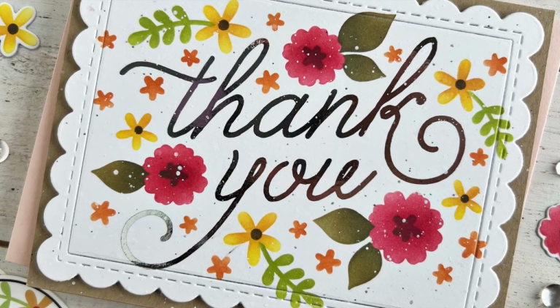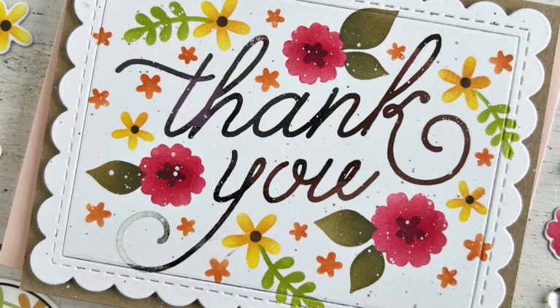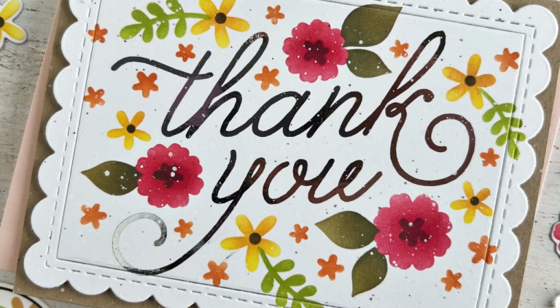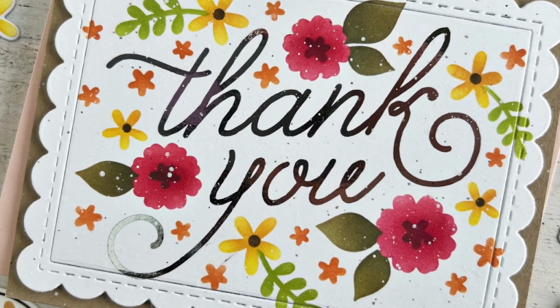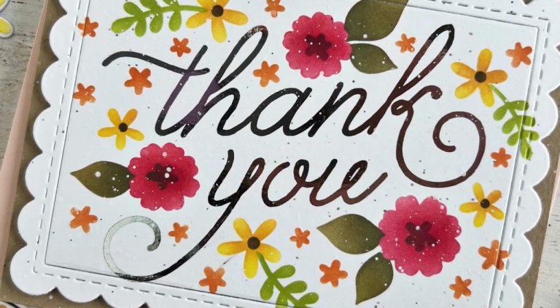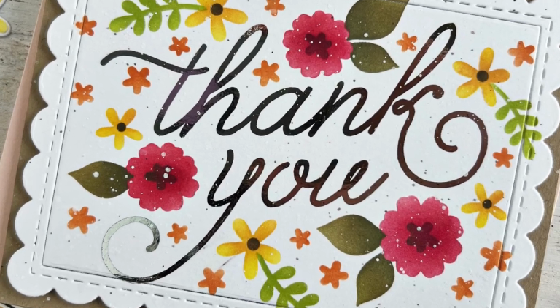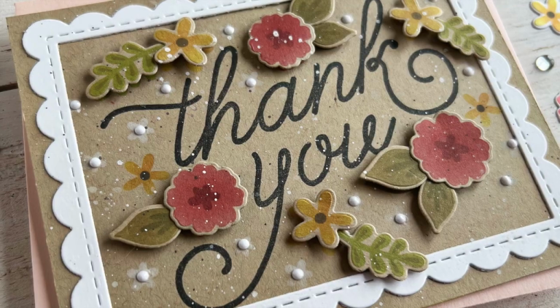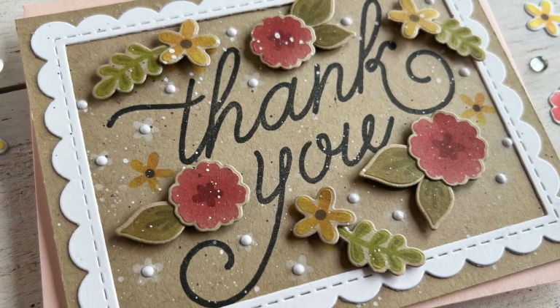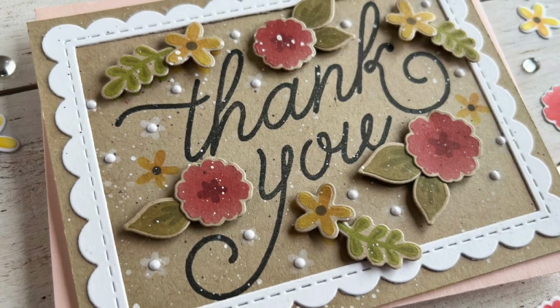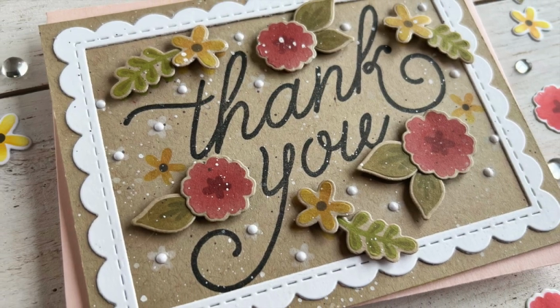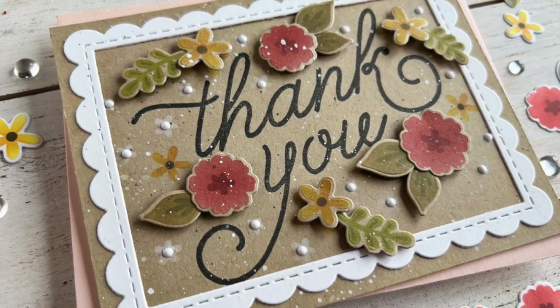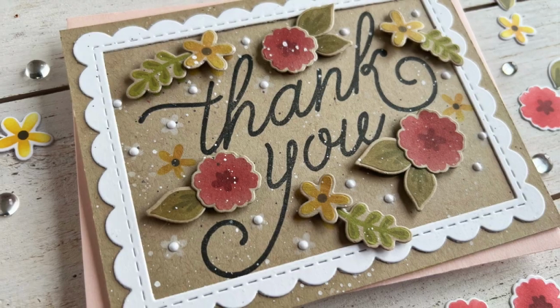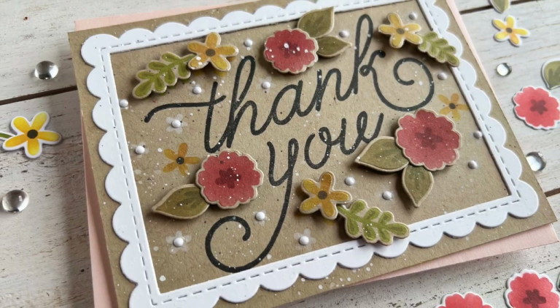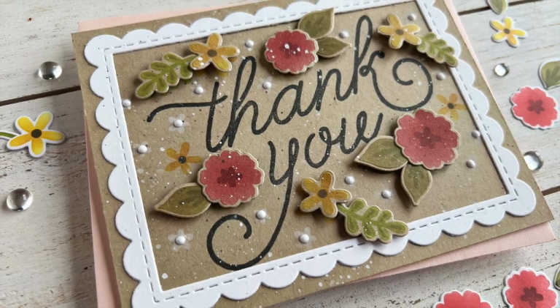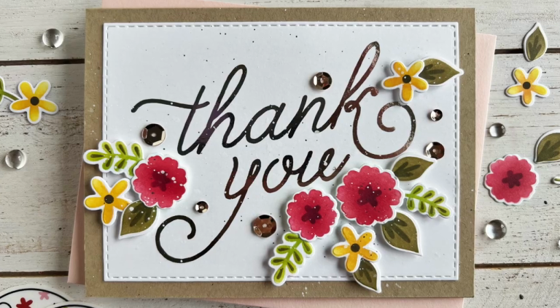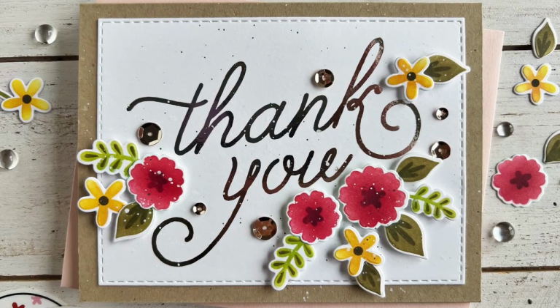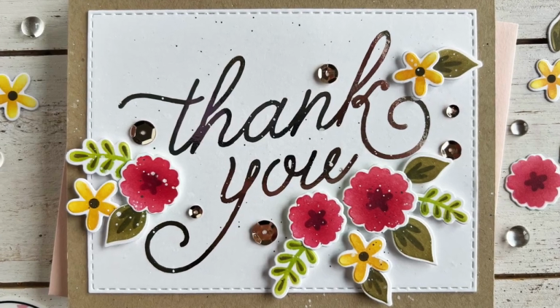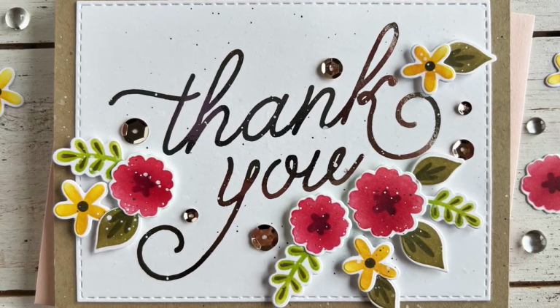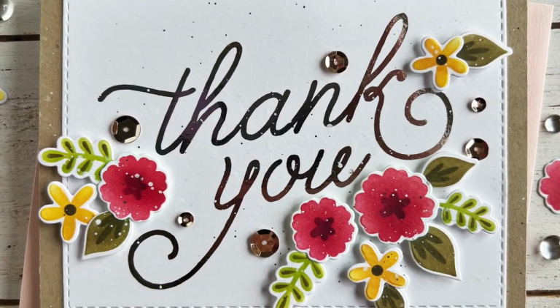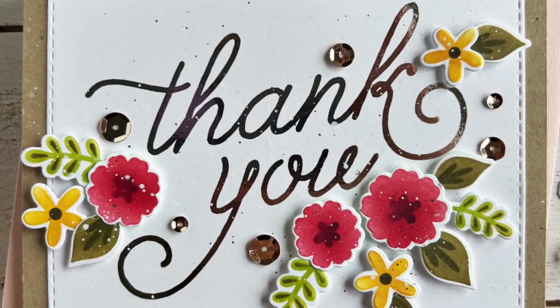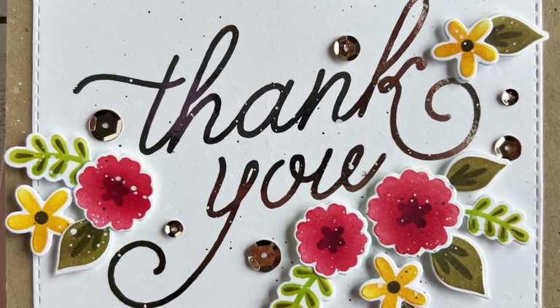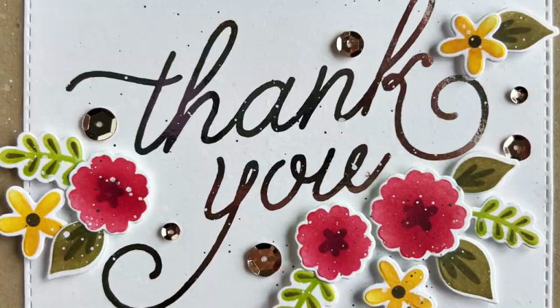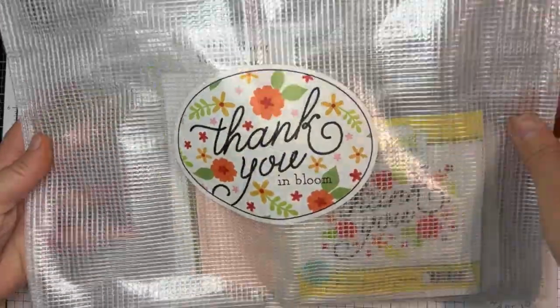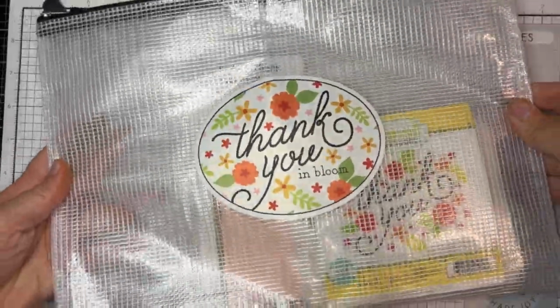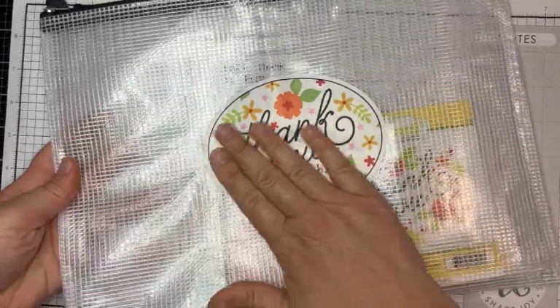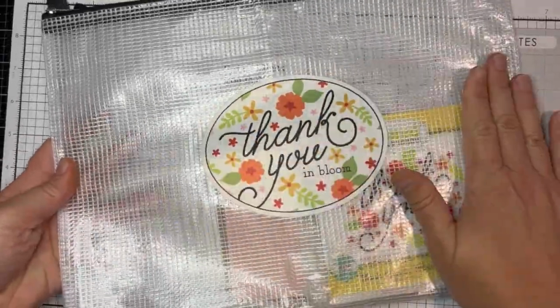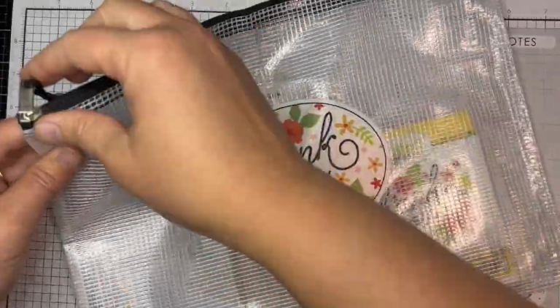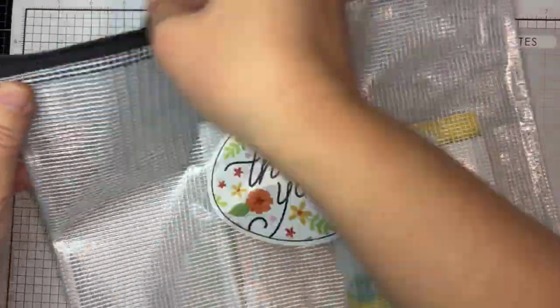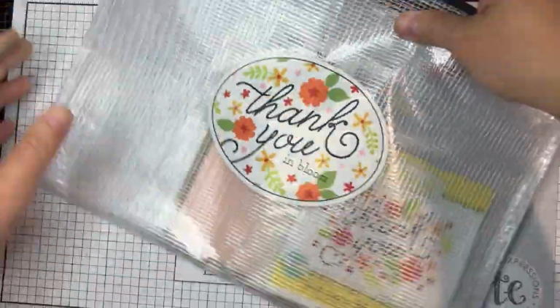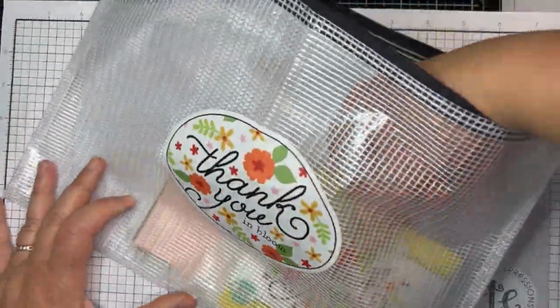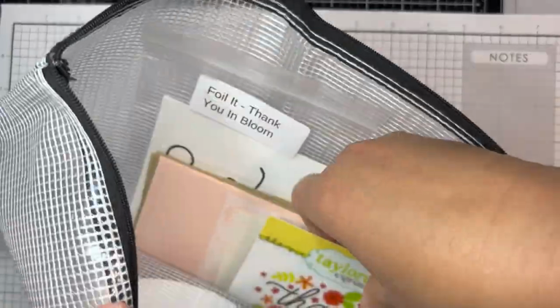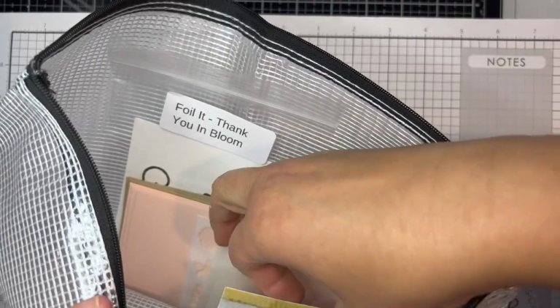Hey everyone, it's Heather Nichols and I'm so excited to share the new Thank You in Bloom card making kit and projects that I created with it with you today. Let's get things started by taking a look at what is included in the Thank You in Bloom kit. All of our kits come in a vinyl zipper pouch.